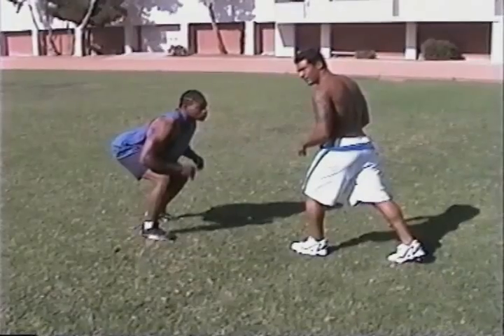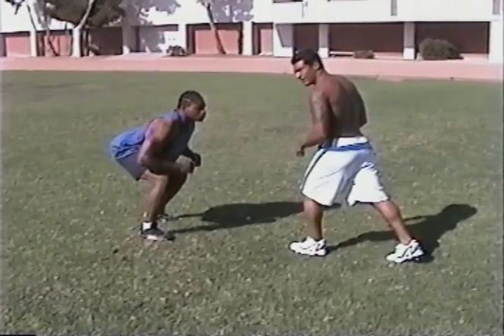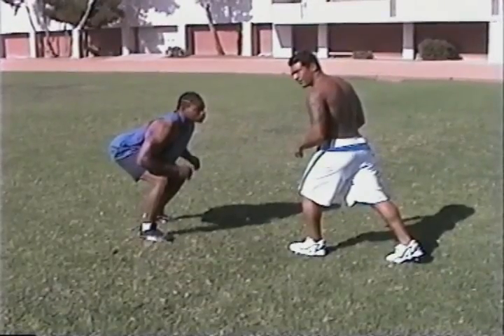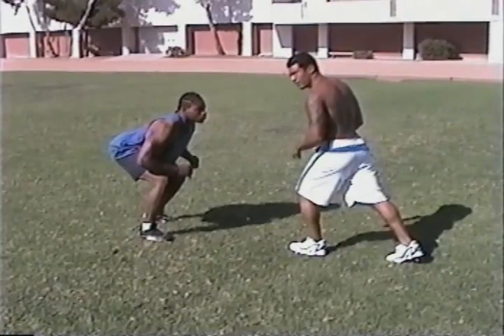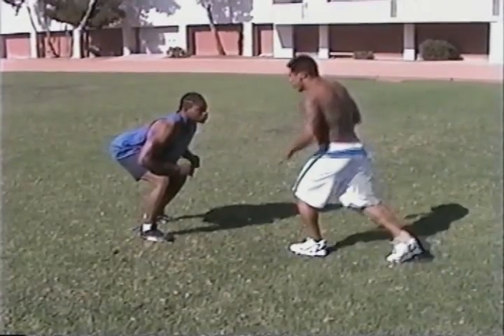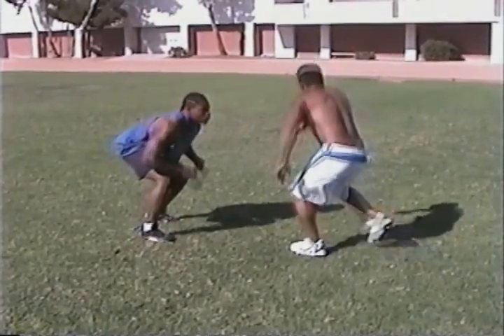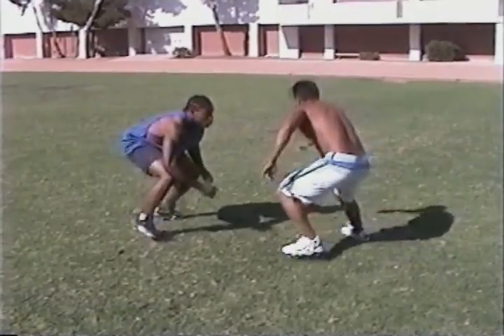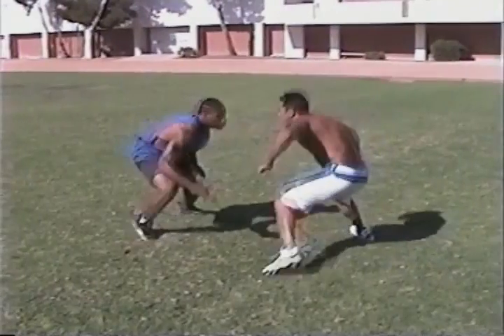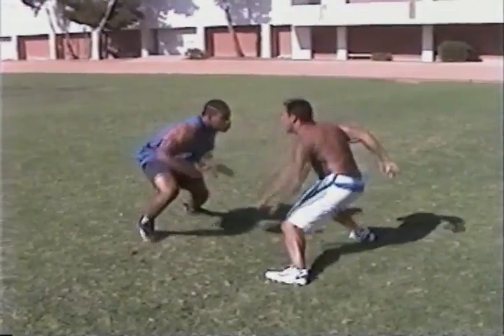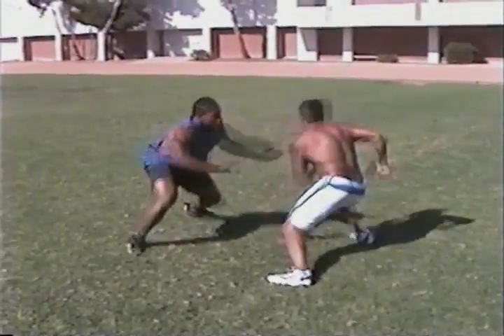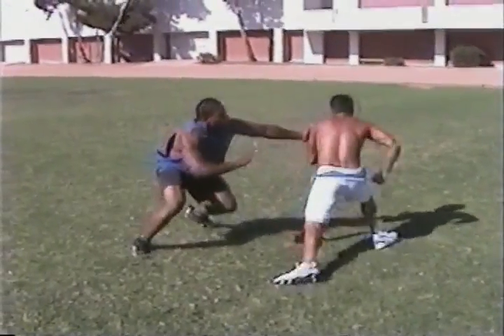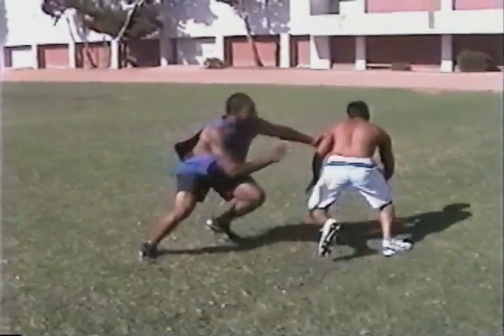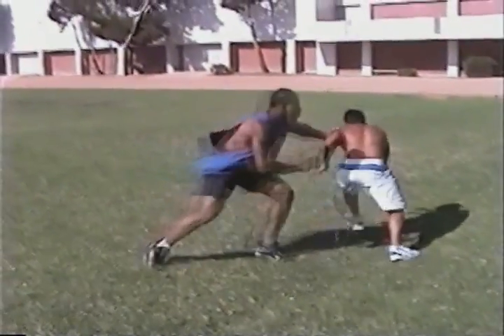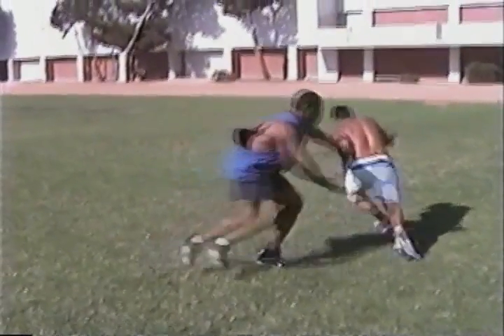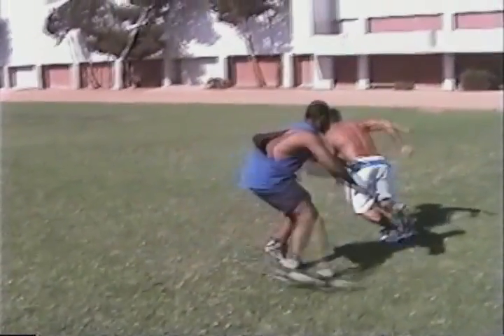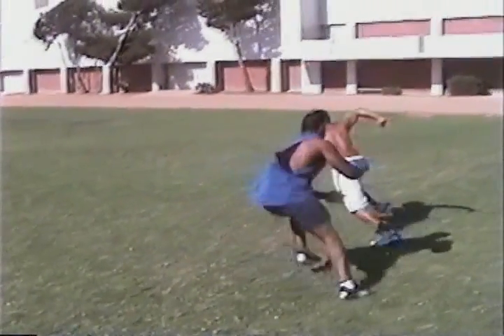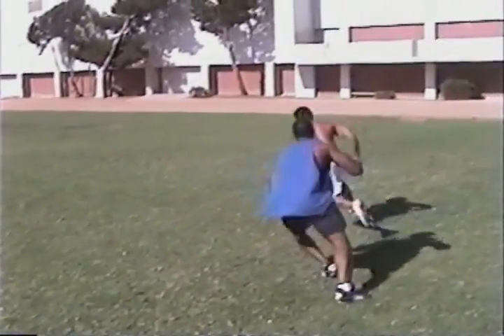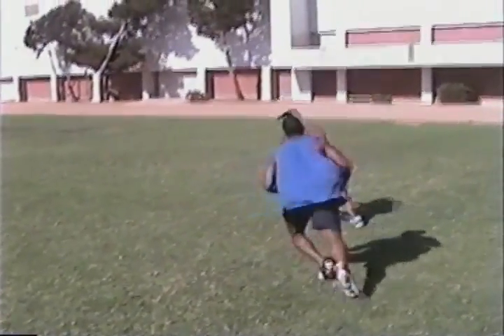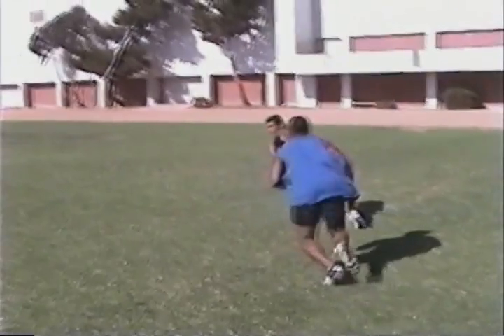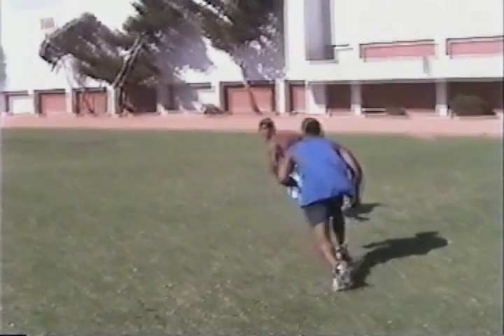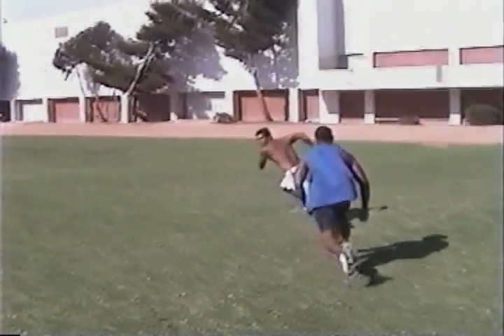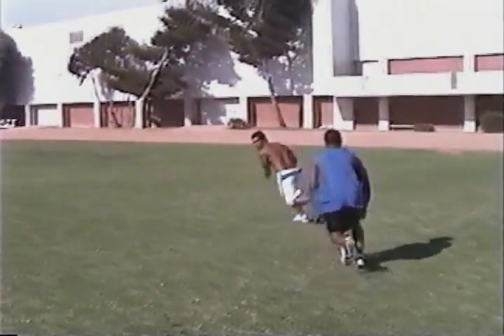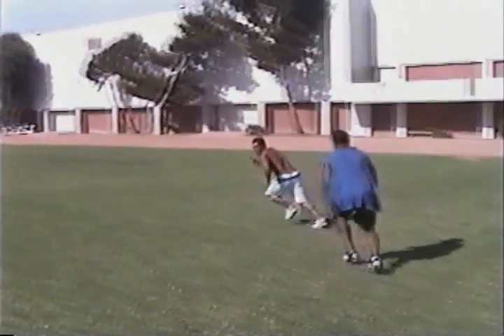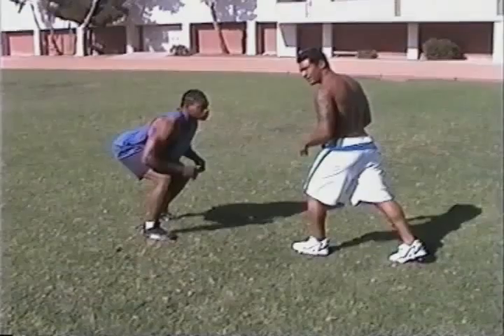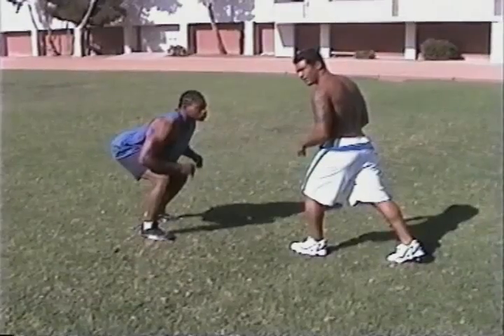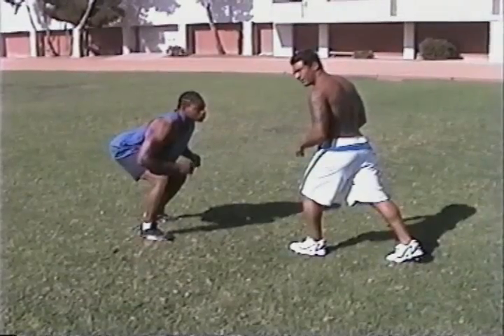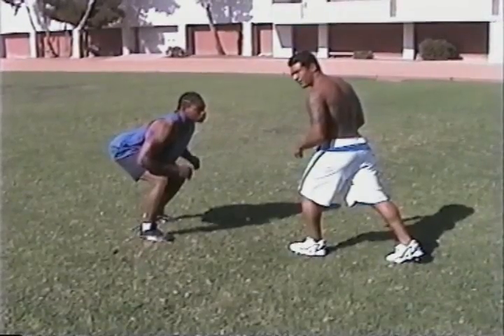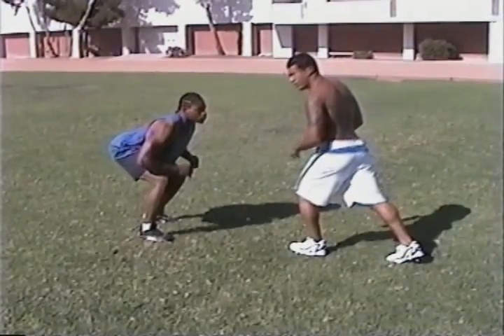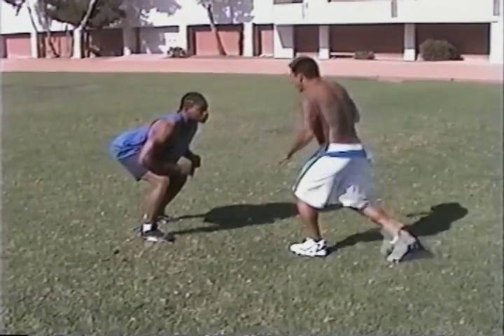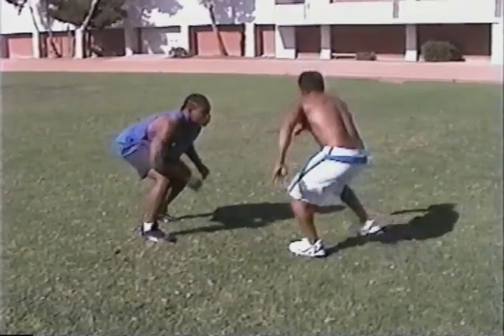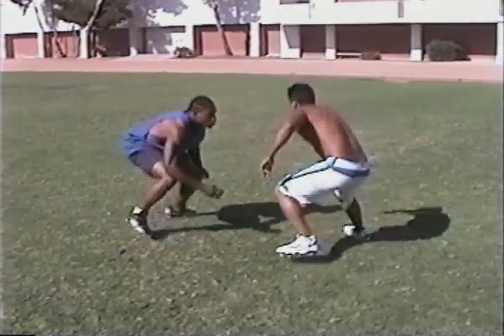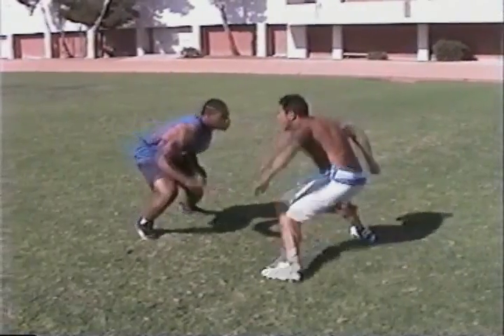Now this defender here is a Division One scholarship player — he's one of our best defenders and I think he made All-American. The receiver is a running back who wanted to learn the technique. Now you can see his feet are a little too staggered.